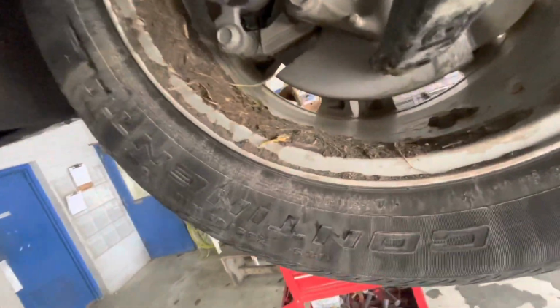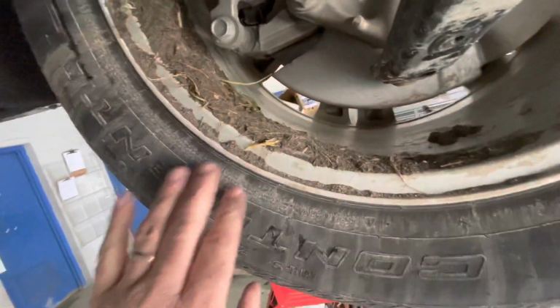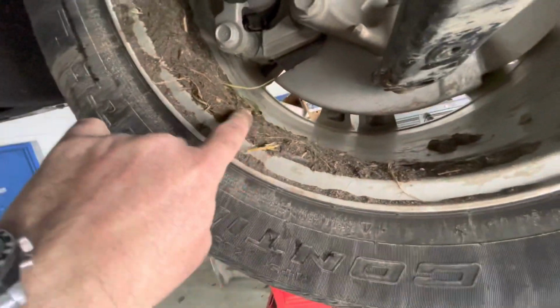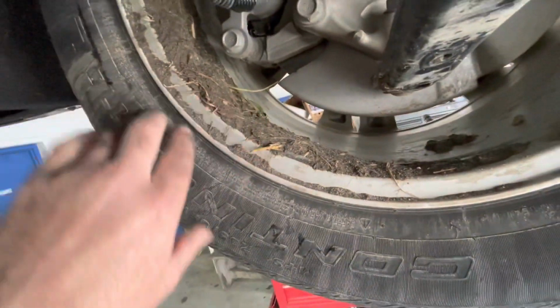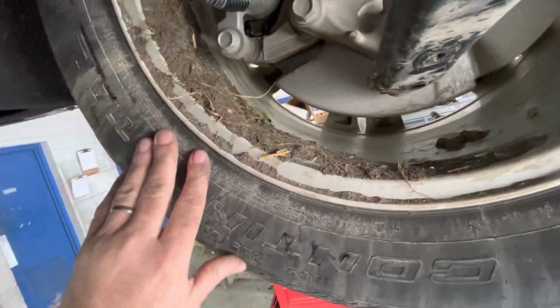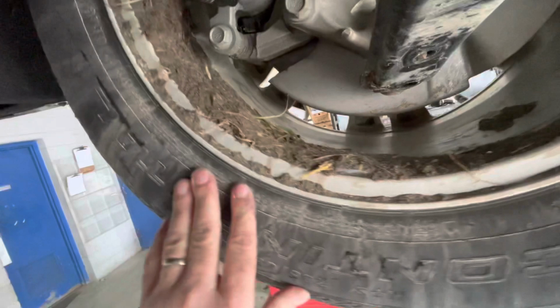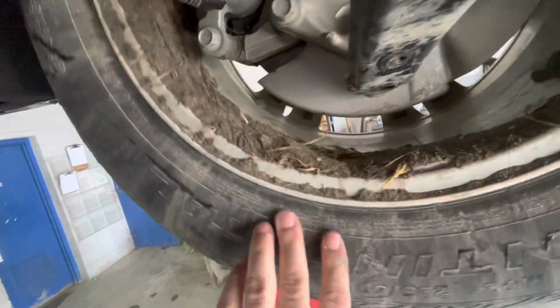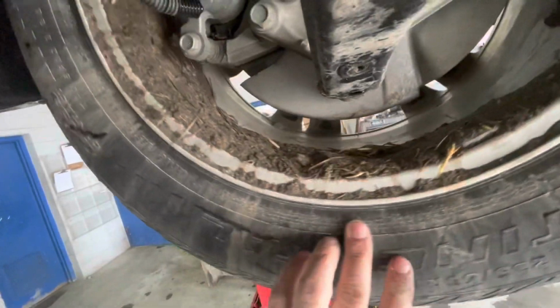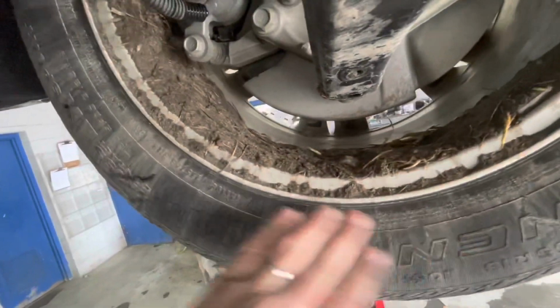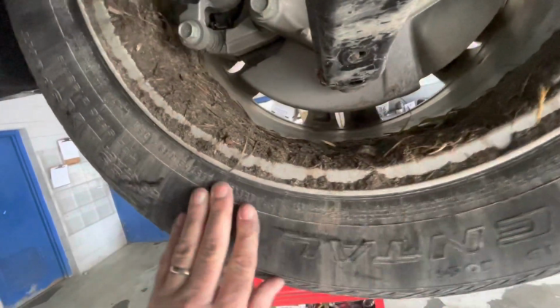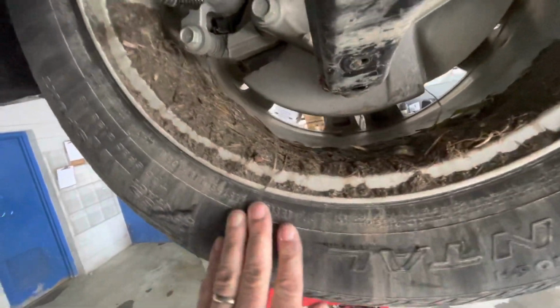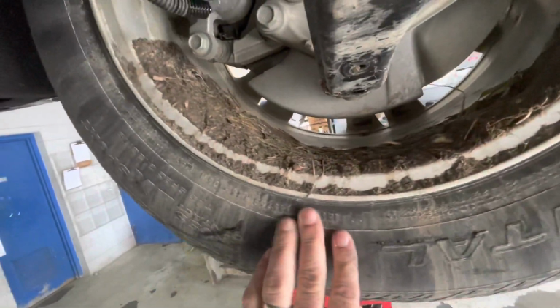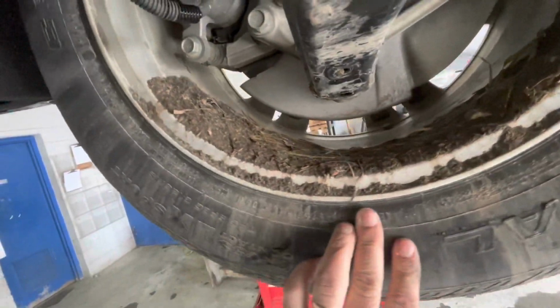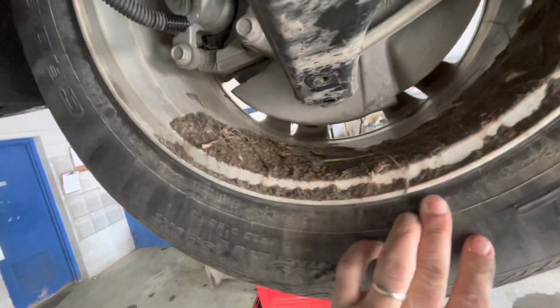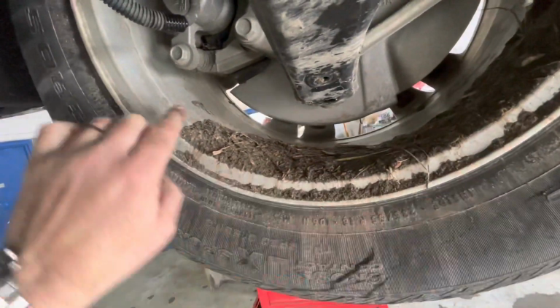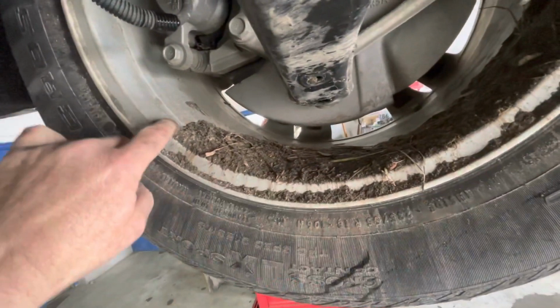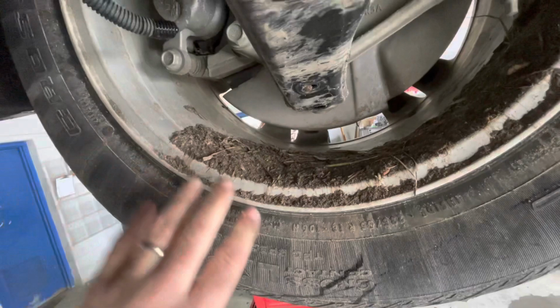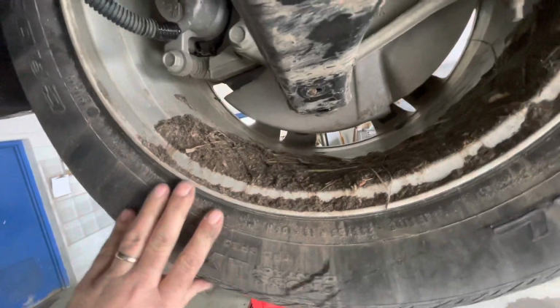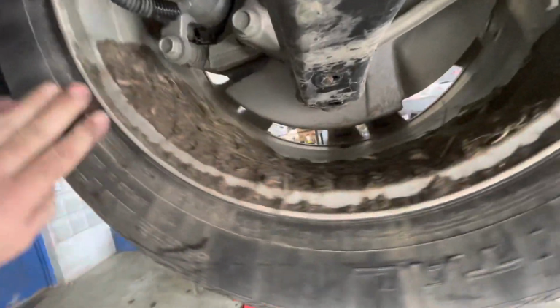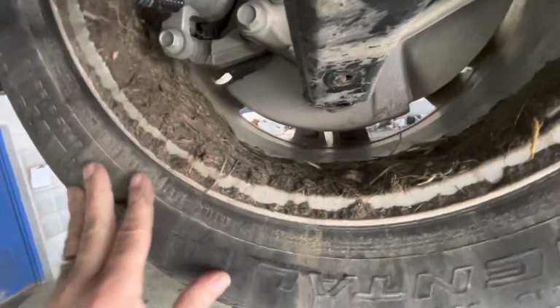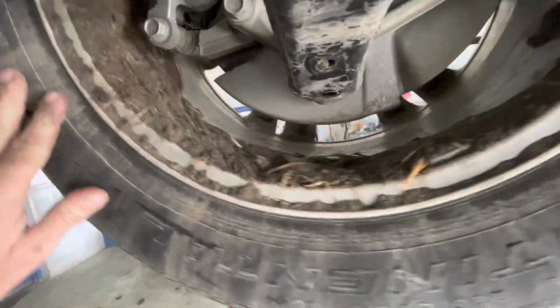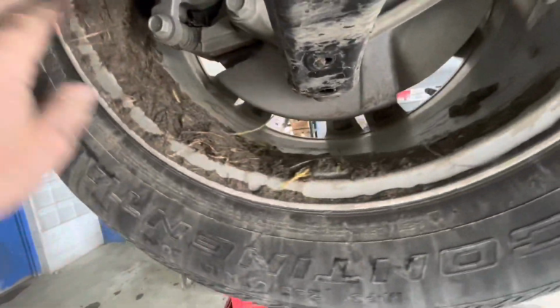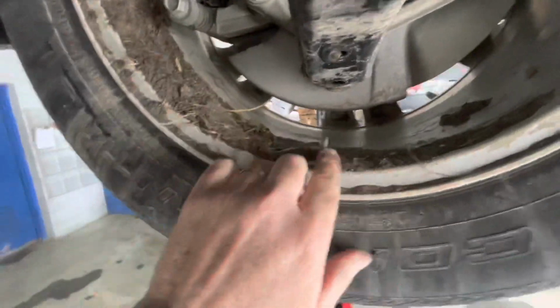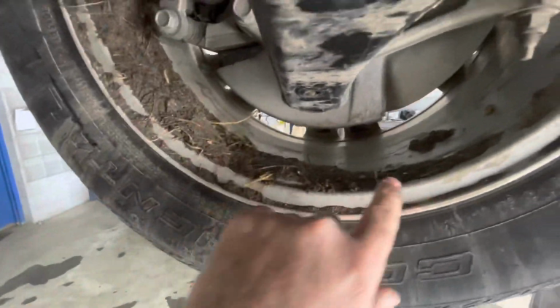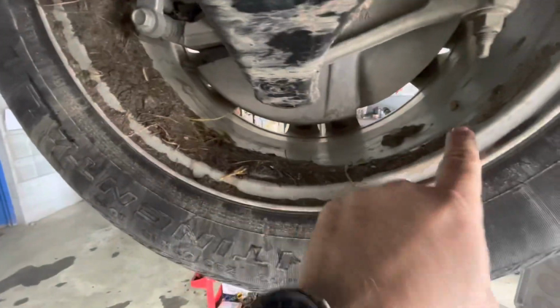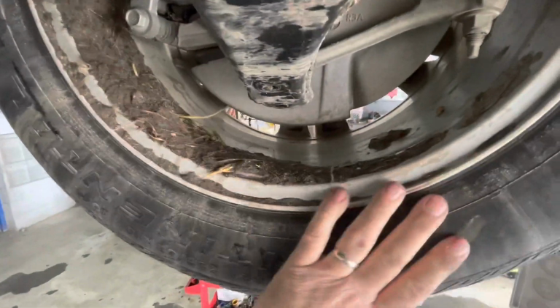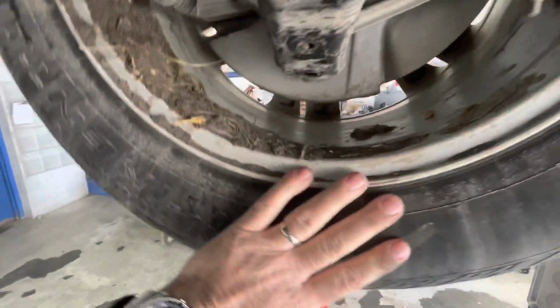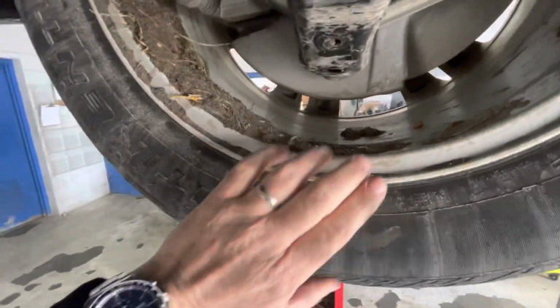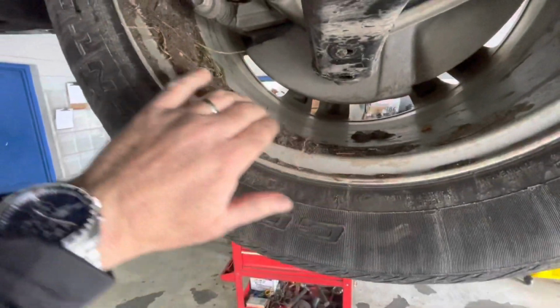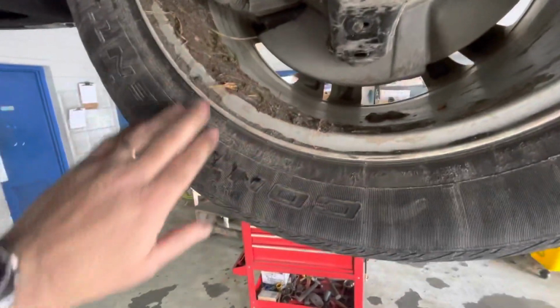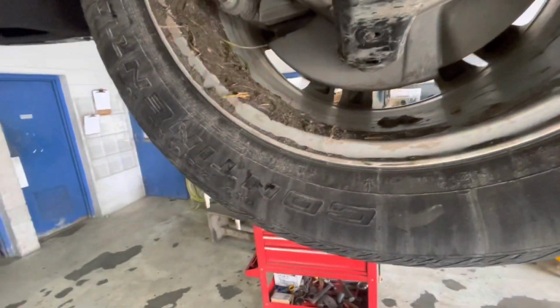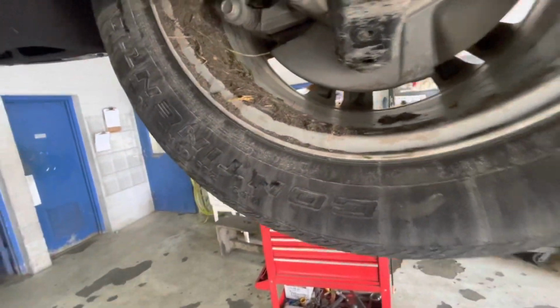Oh yeah, look at that mud caked up in there. That'll cause a wheel to be out of balance right there. It sure will — it goes from here to here. That's a pretty good bit of weight on that wheel, and it caused the vibration.